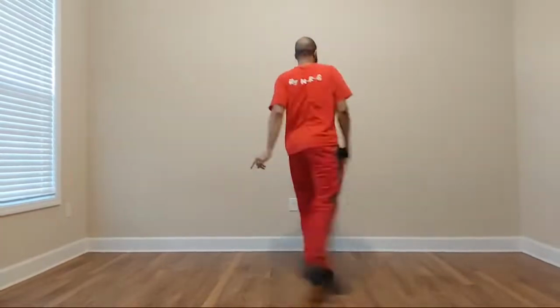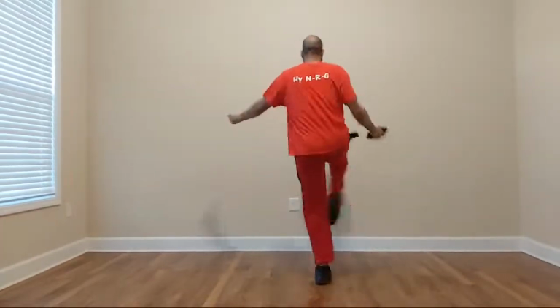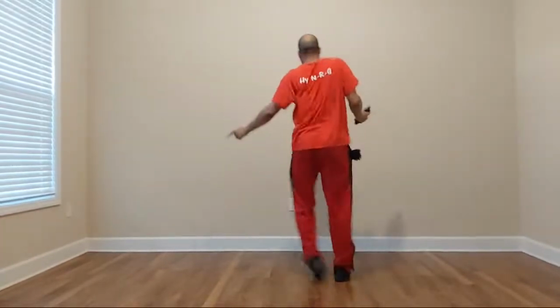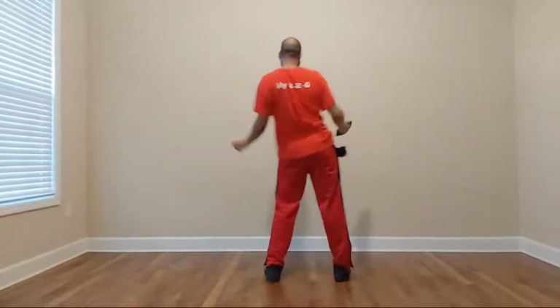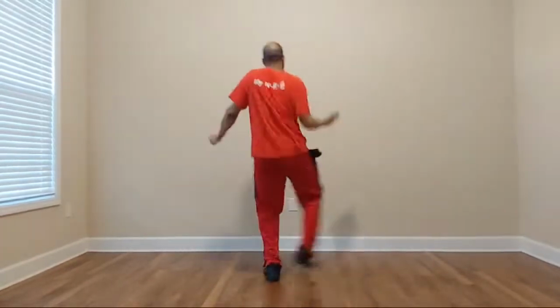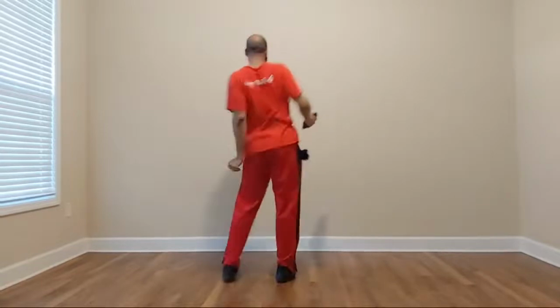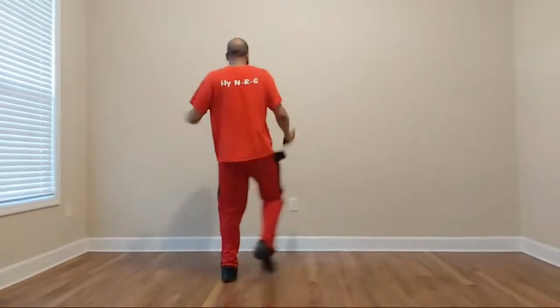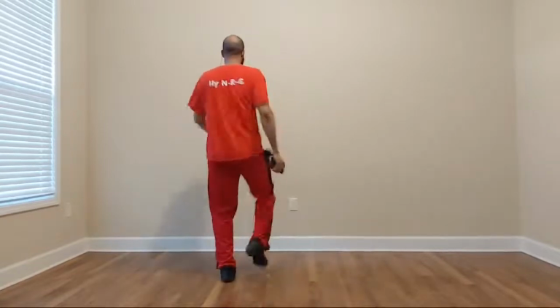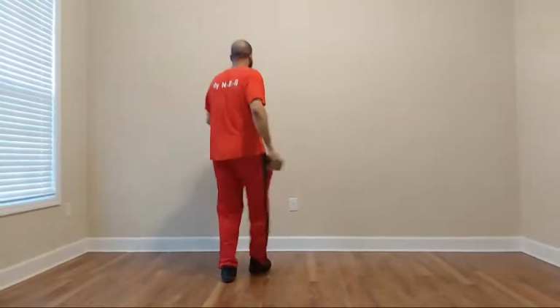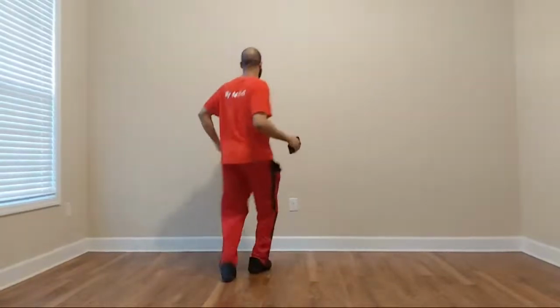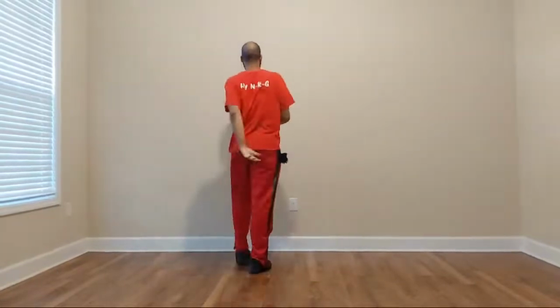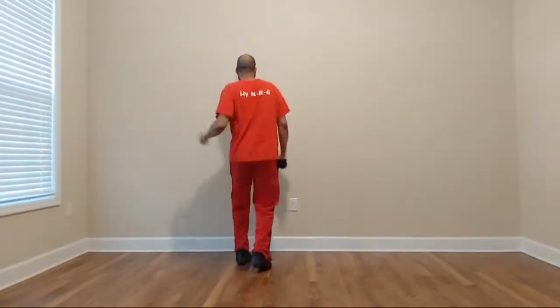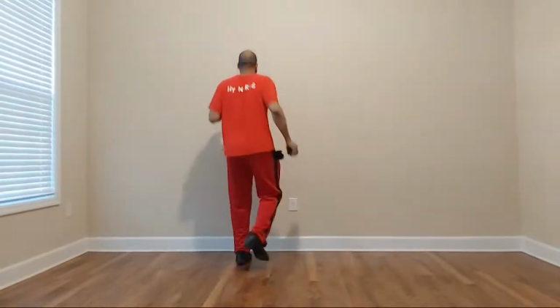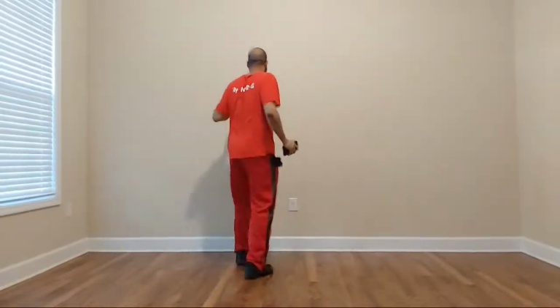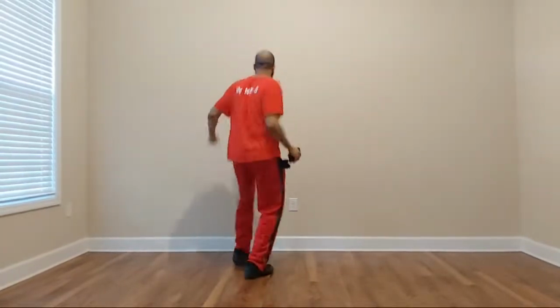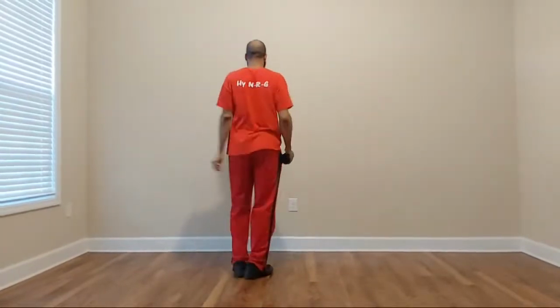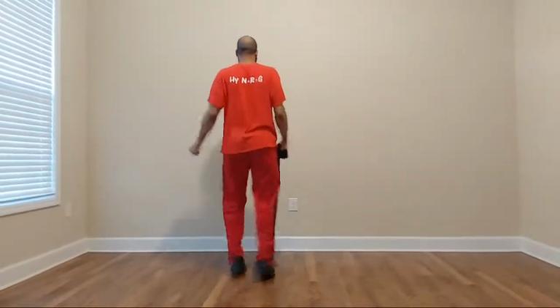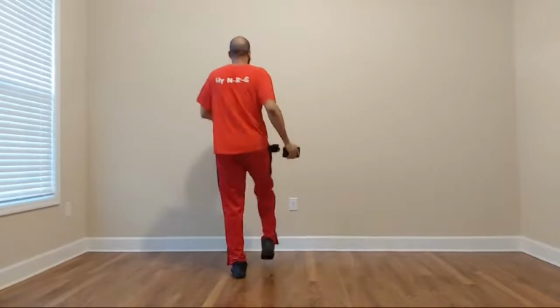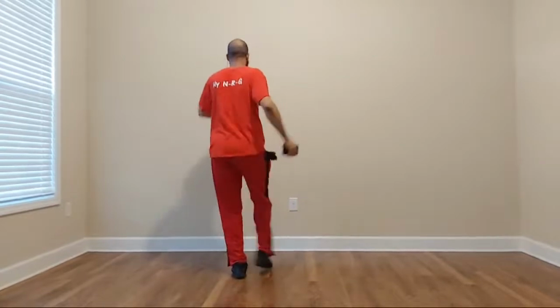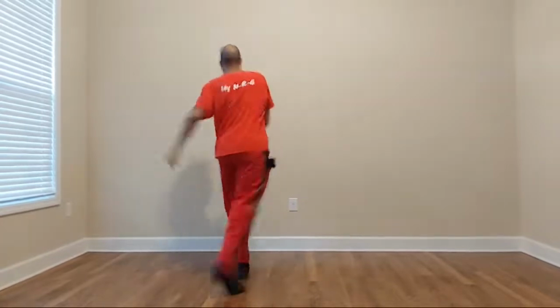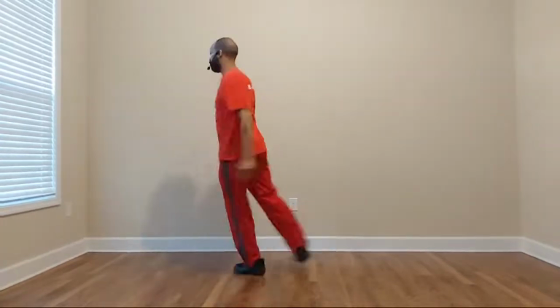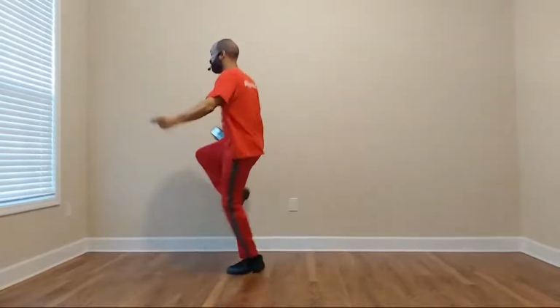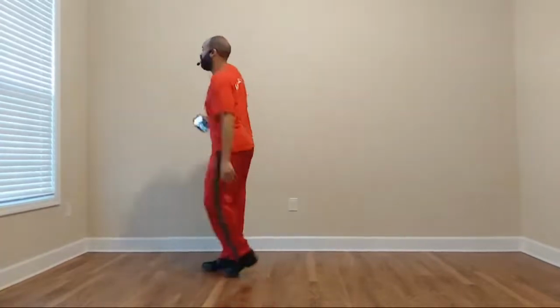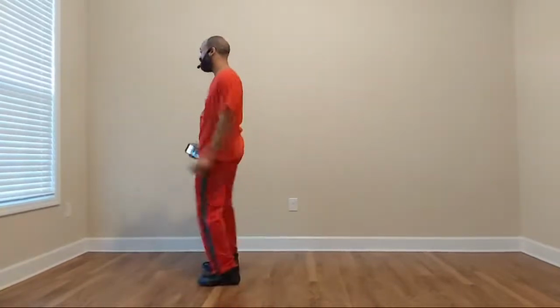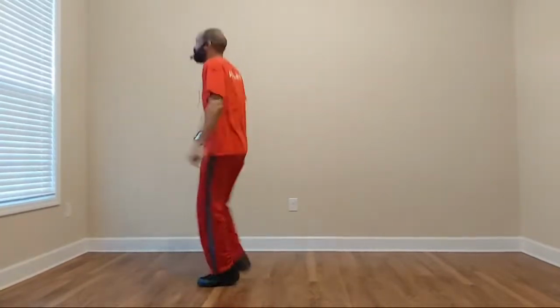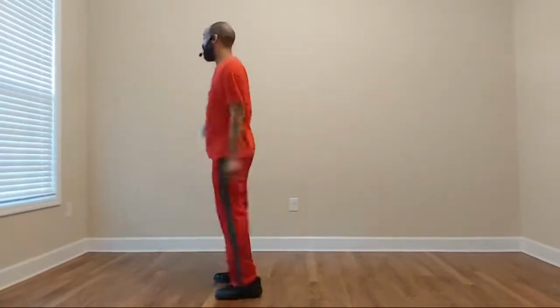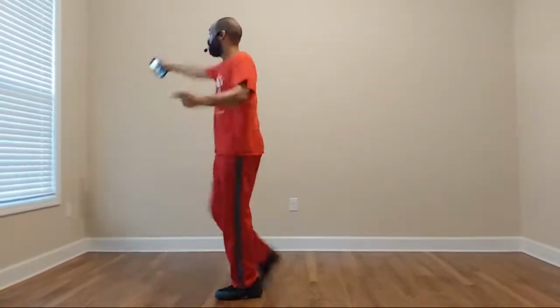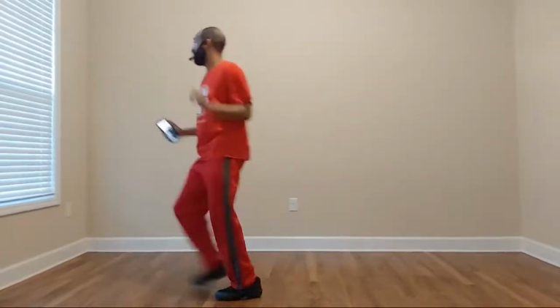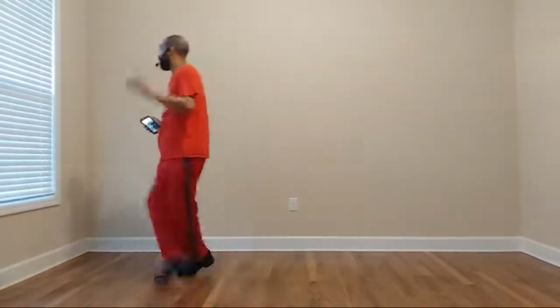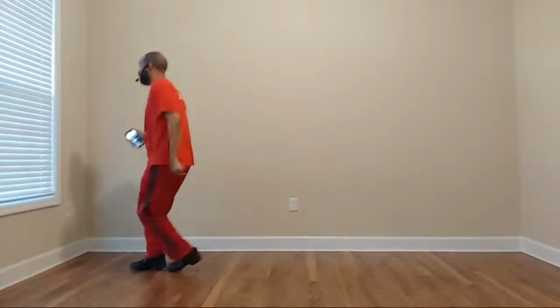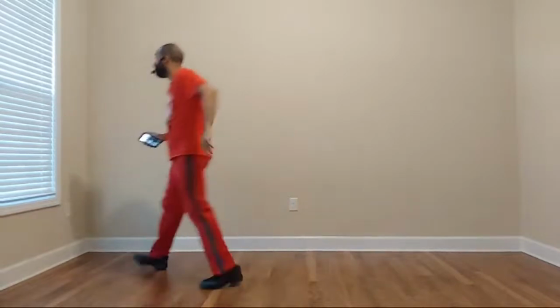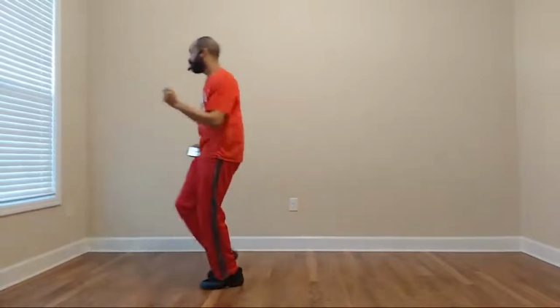Side roll, side roll. One more time — two, three, four, five, six, seven and eight. One, two, three — and hold. Five, six — from the top. Corner lock, step, slide back, roll back.